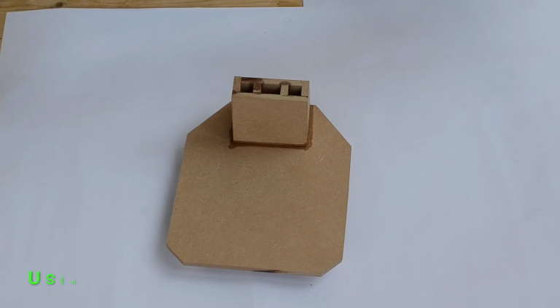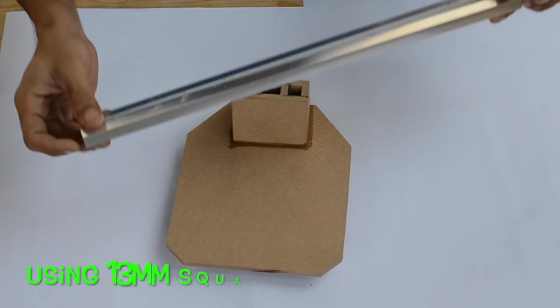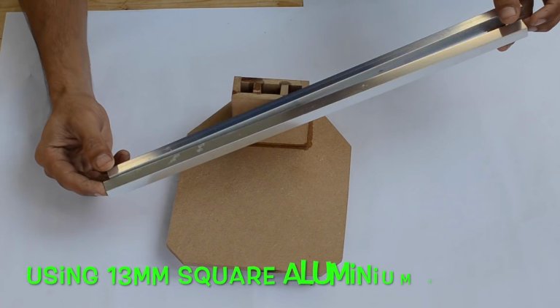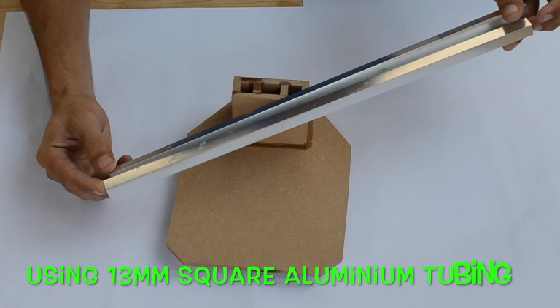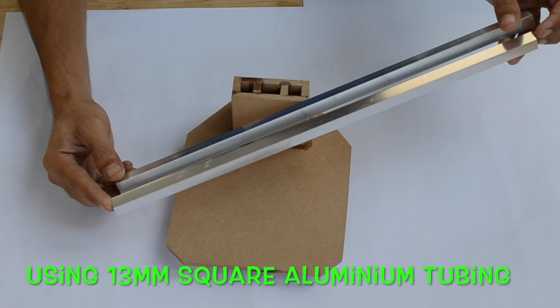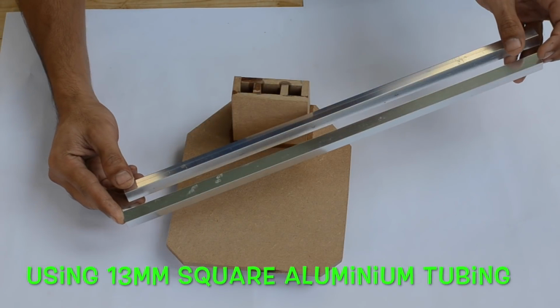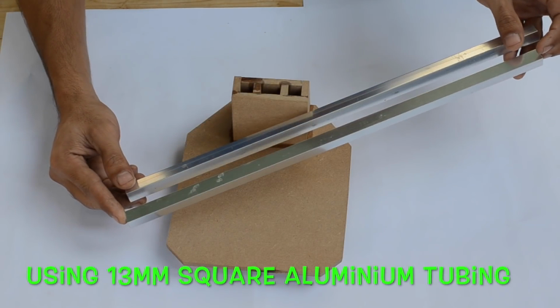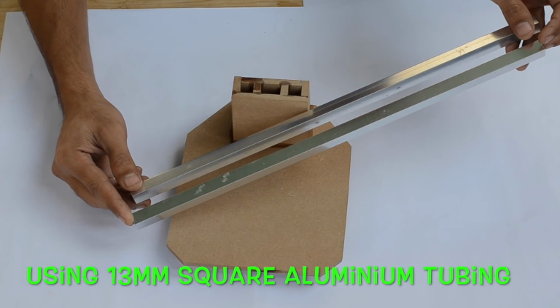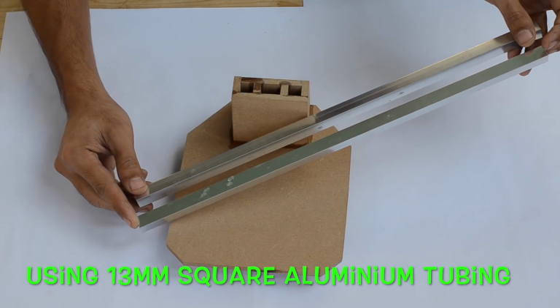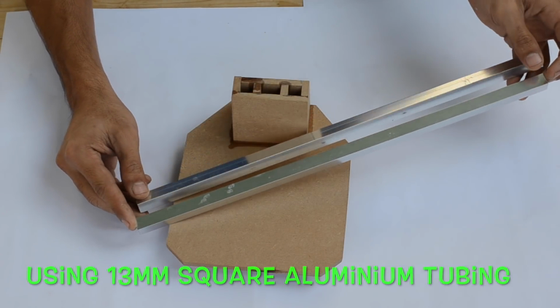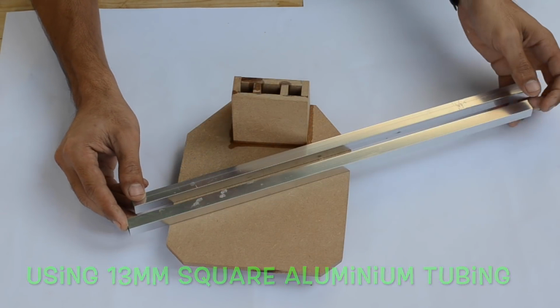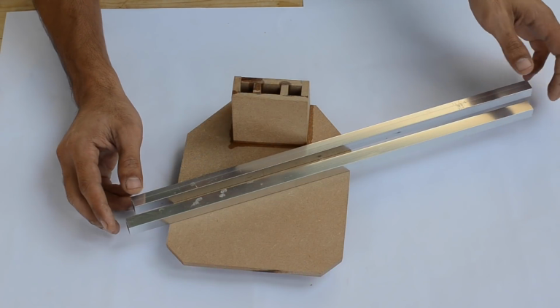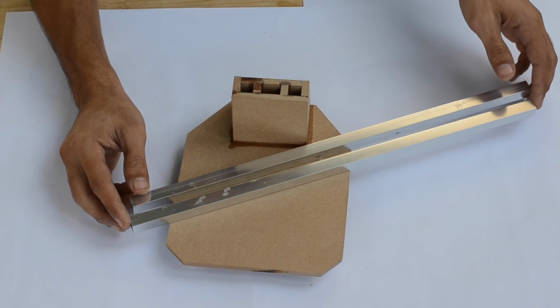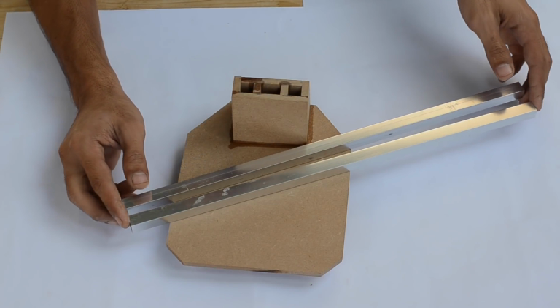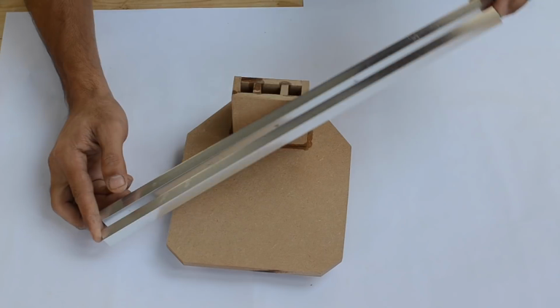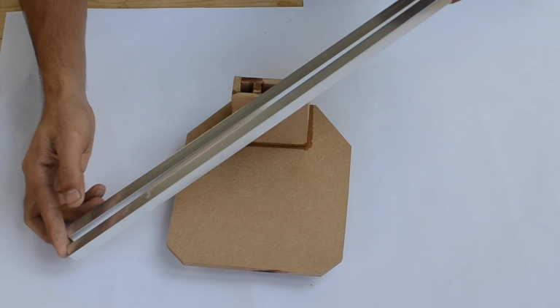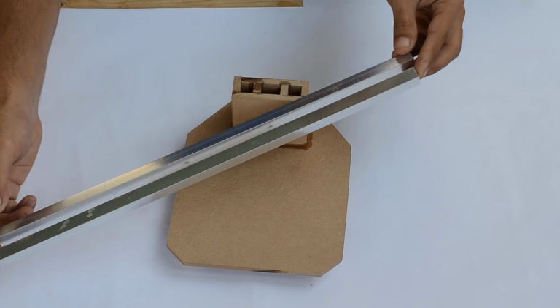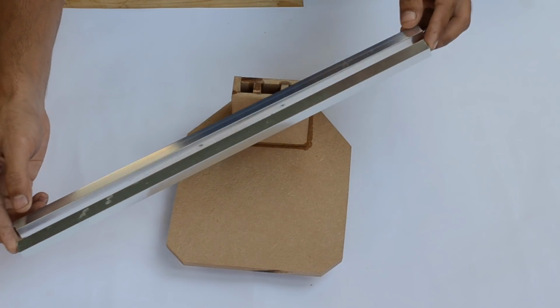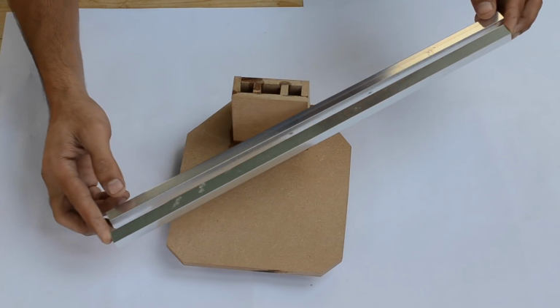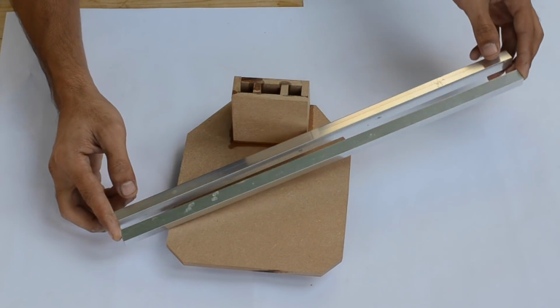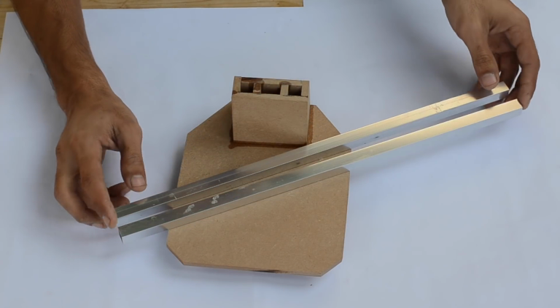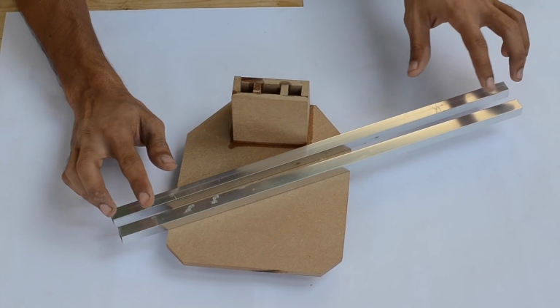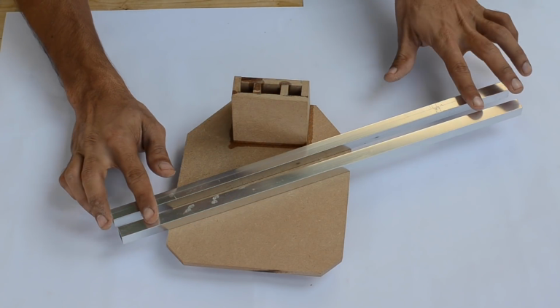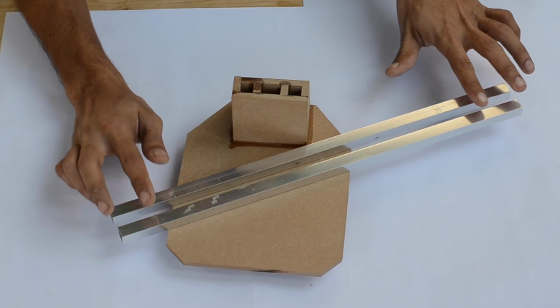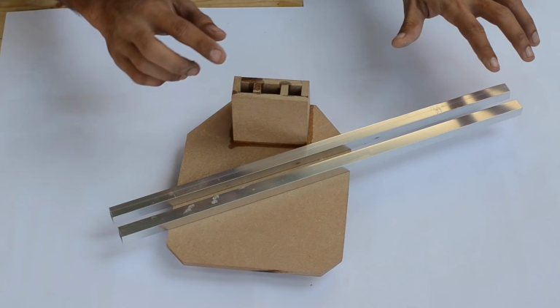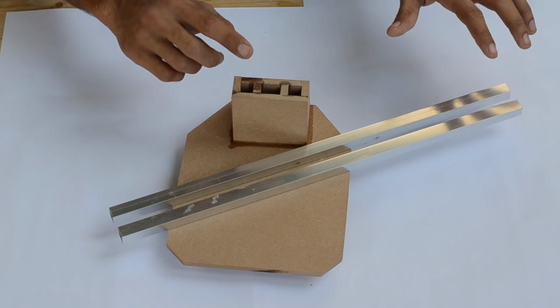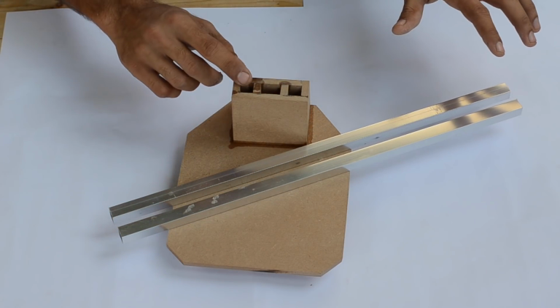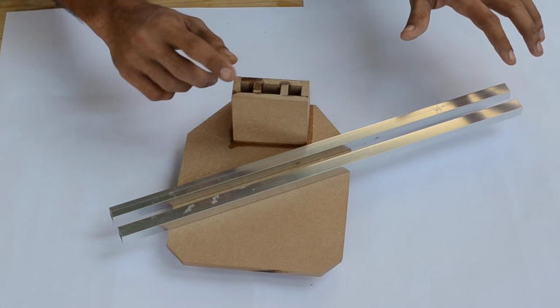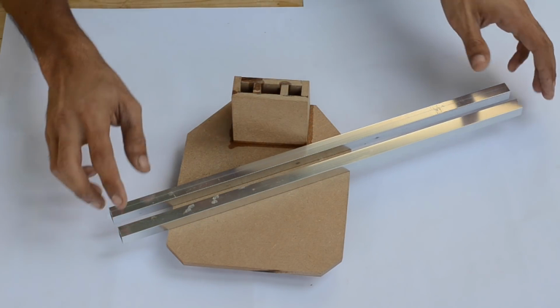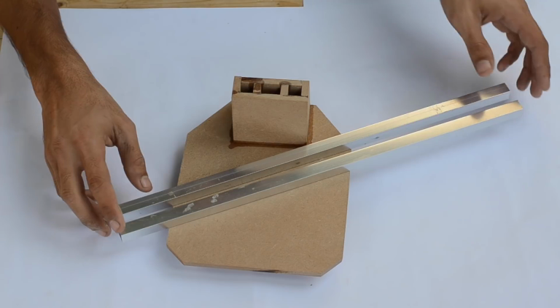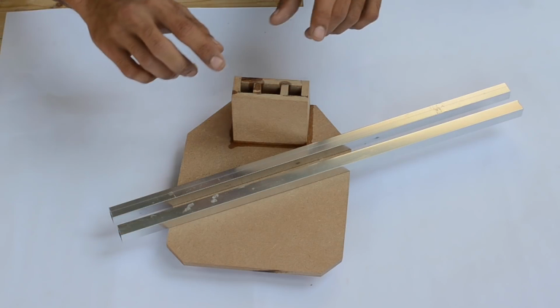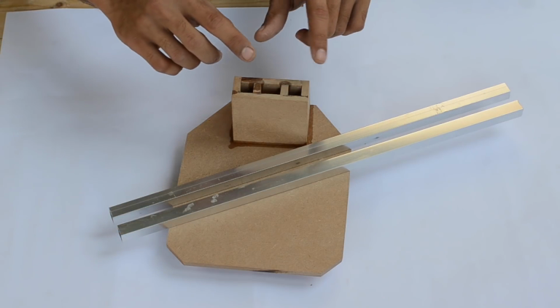Now here I'm using a pair of aluminum tubes measuring 16.5 inches long, and these are going to act as a beam for our drill press.